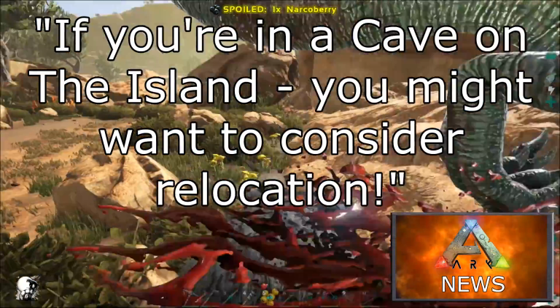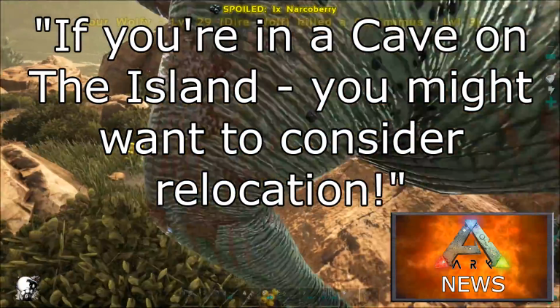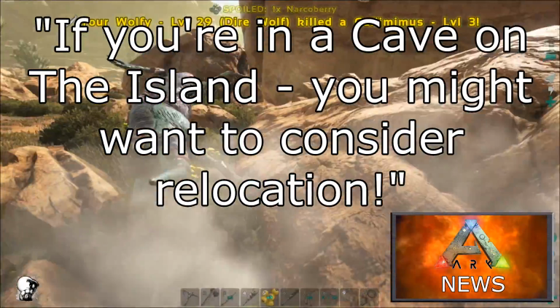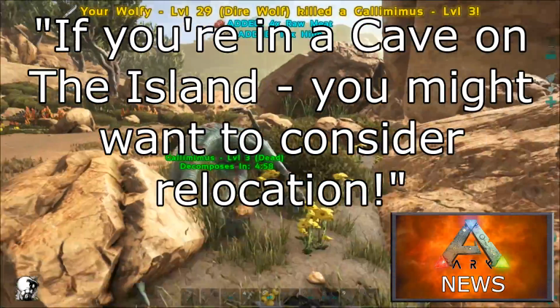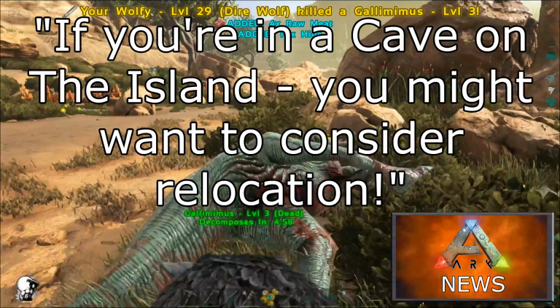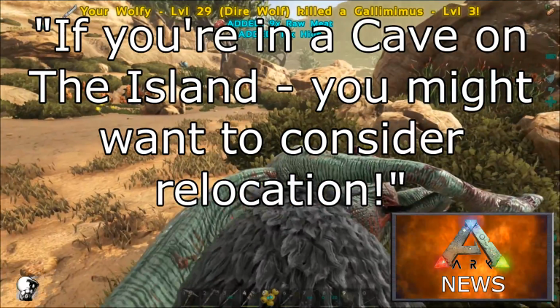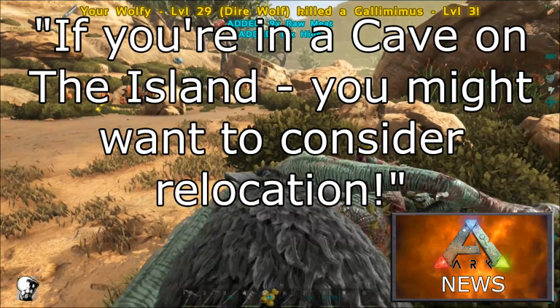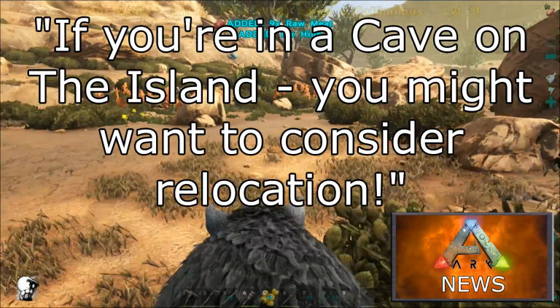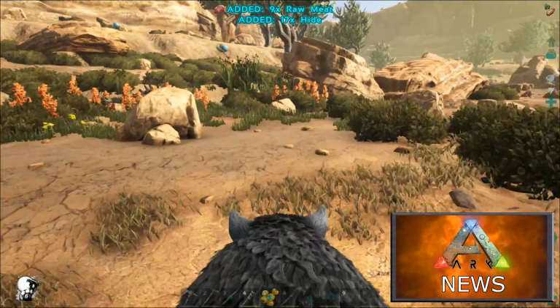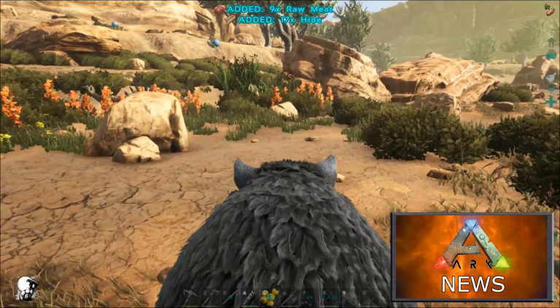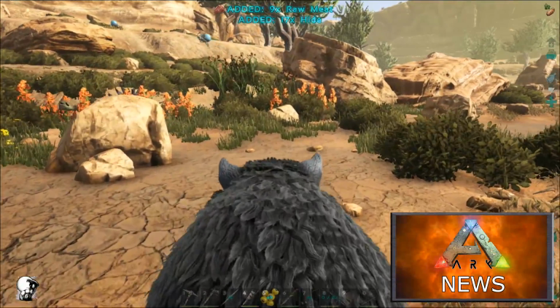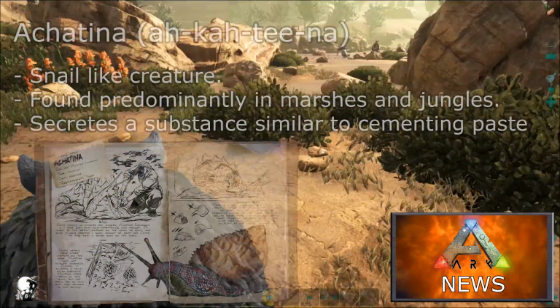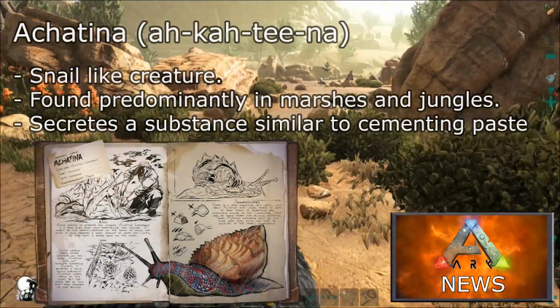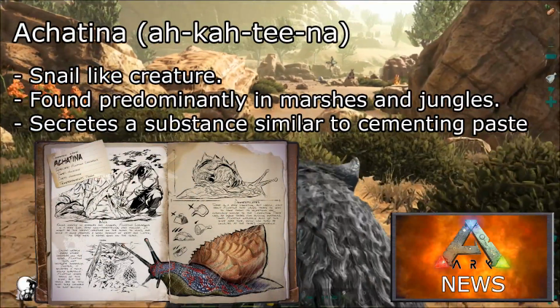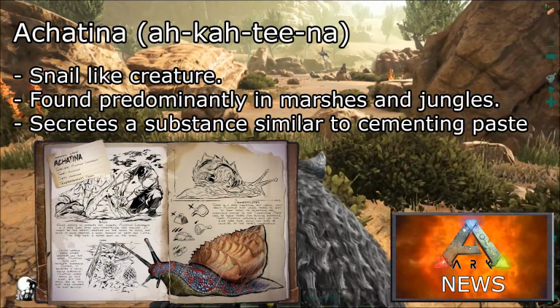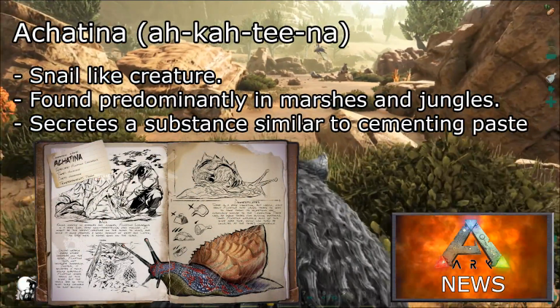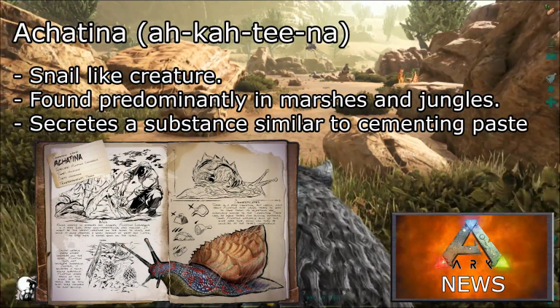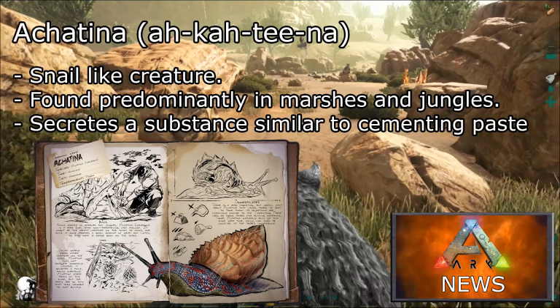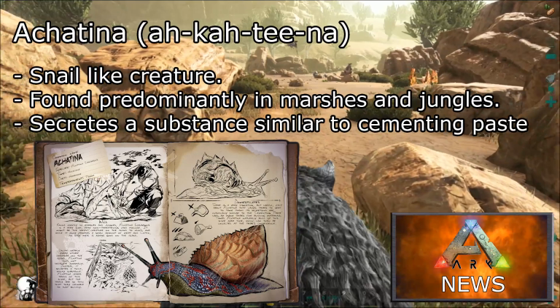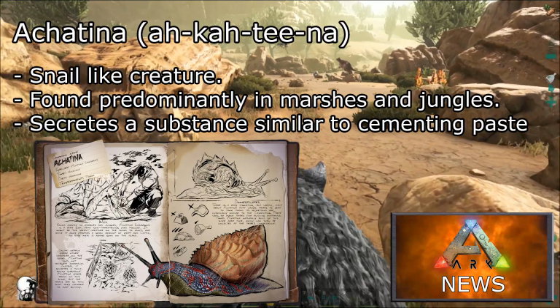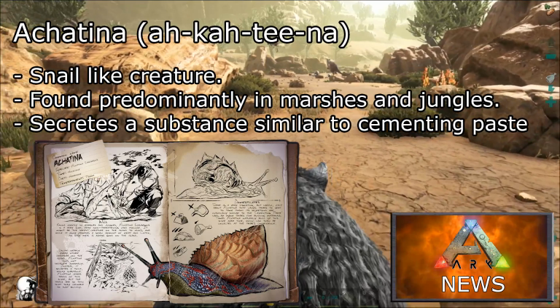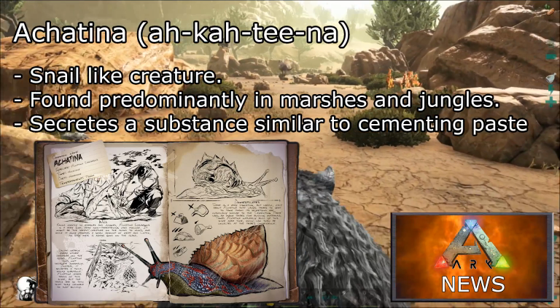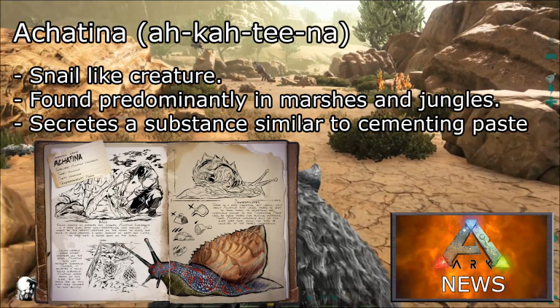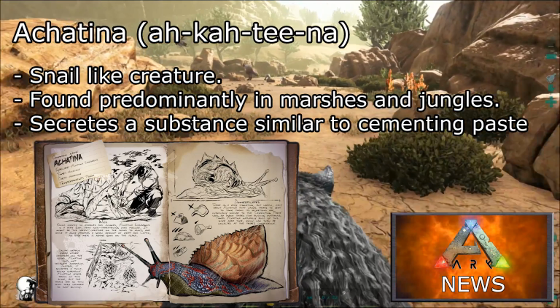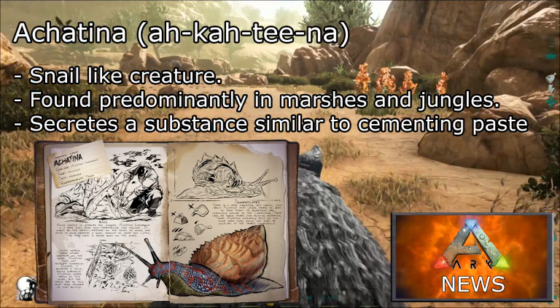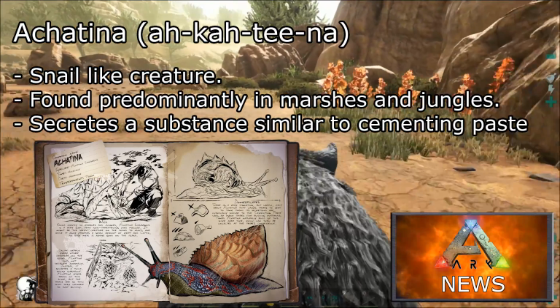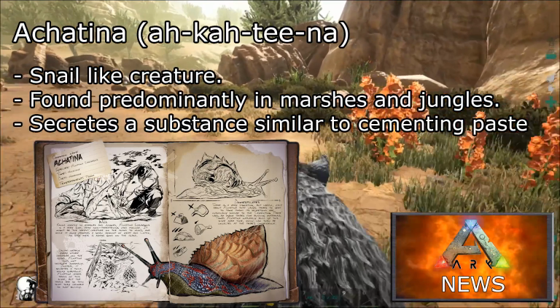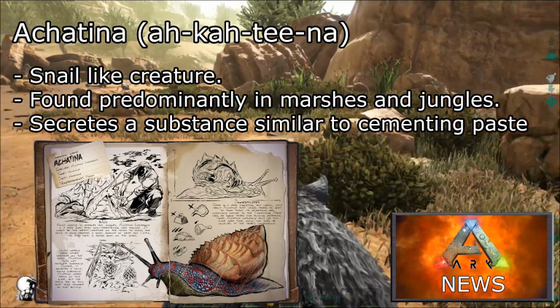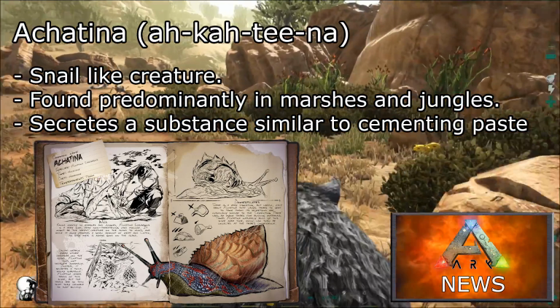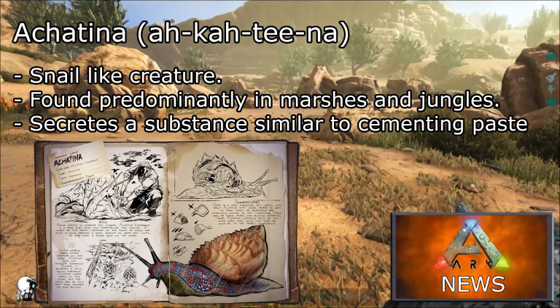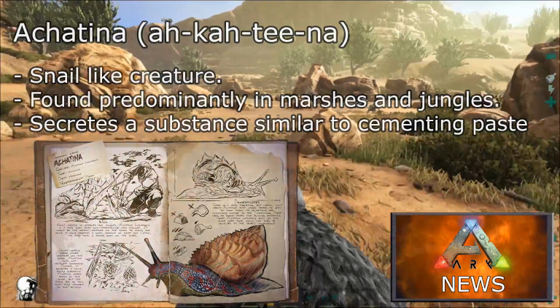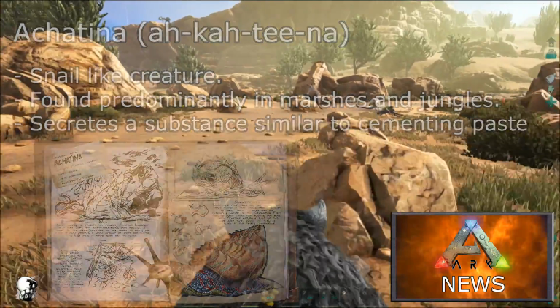The next big feature of this update is the four new animals. The first is the Akatina, a snail-like creature that can be found predominantly in marshes and jungles. Its main use appears to be that it secretes a substance similar to cementing paste, so it can be used in building.